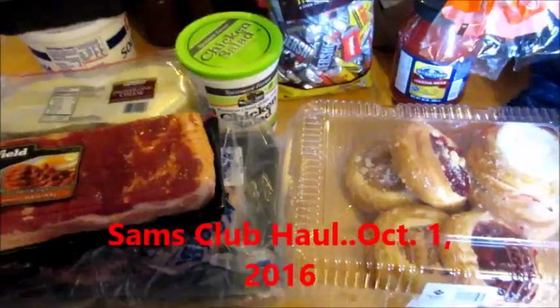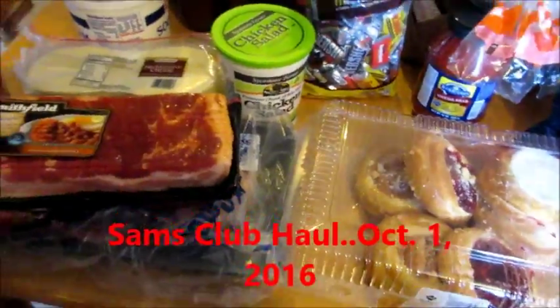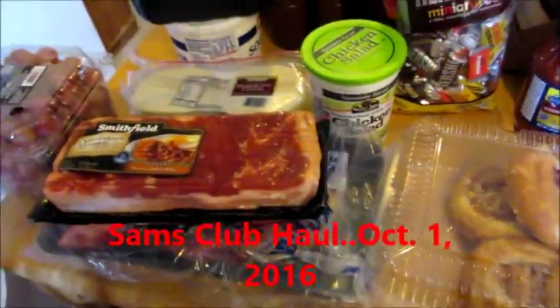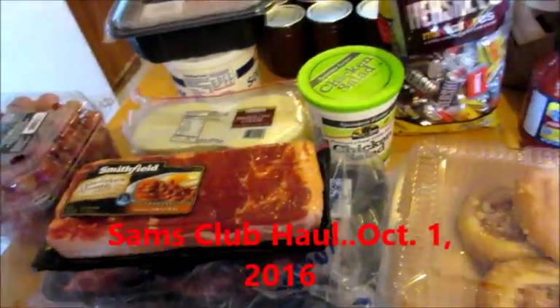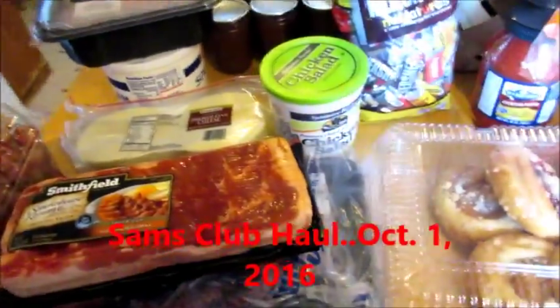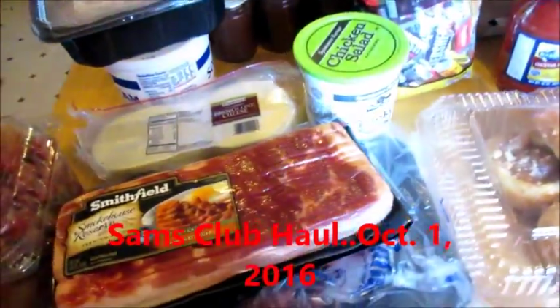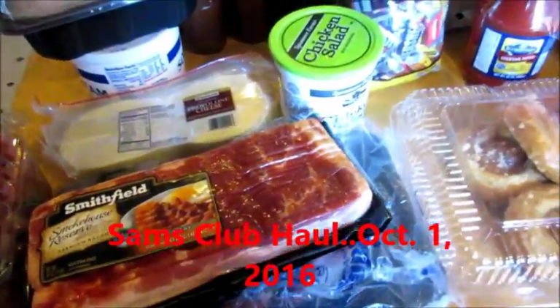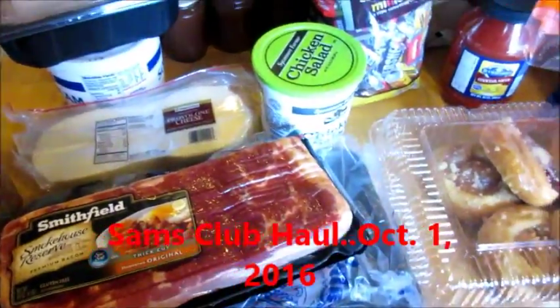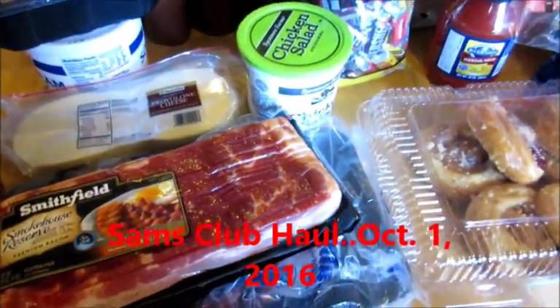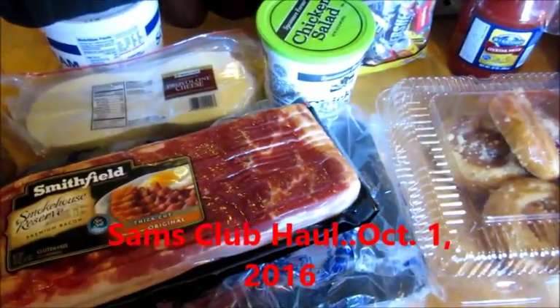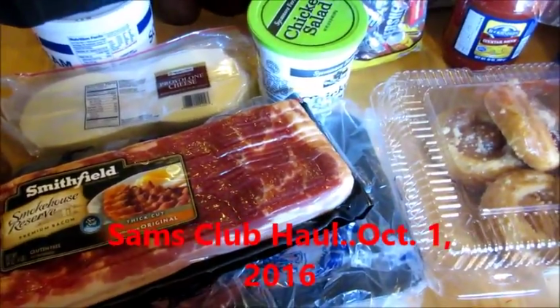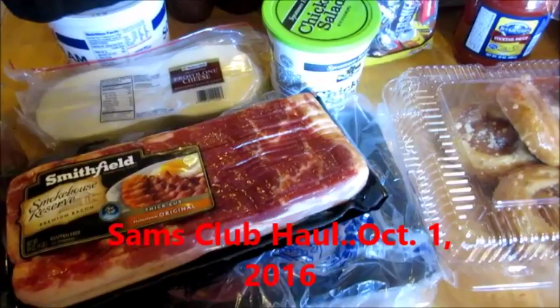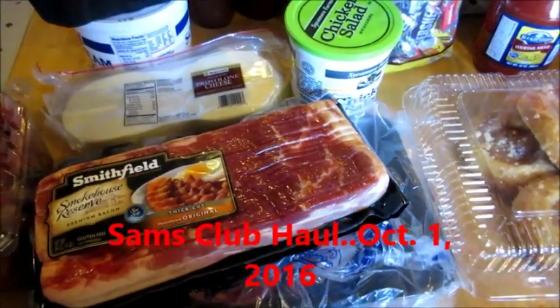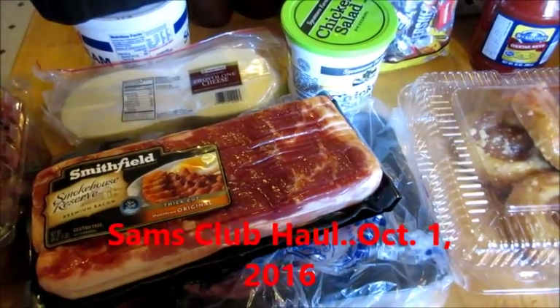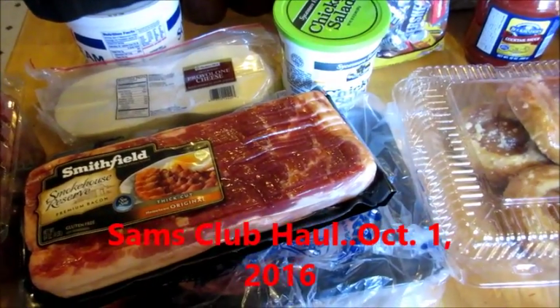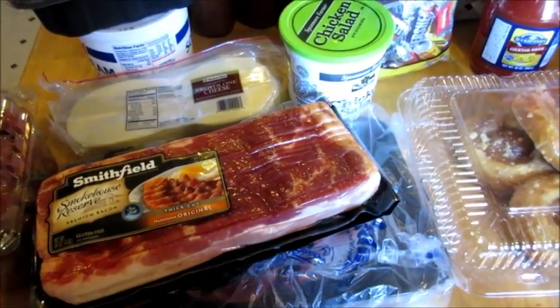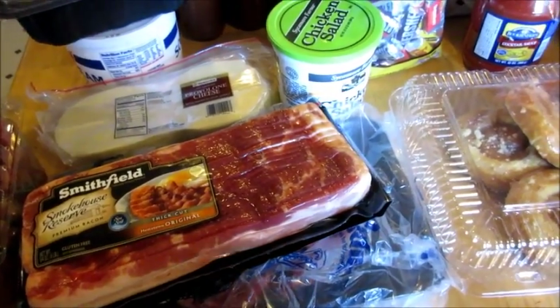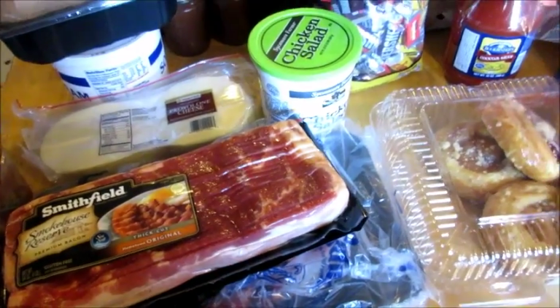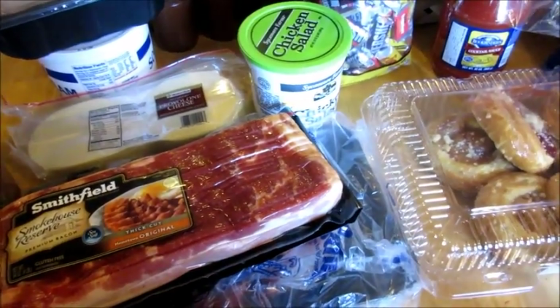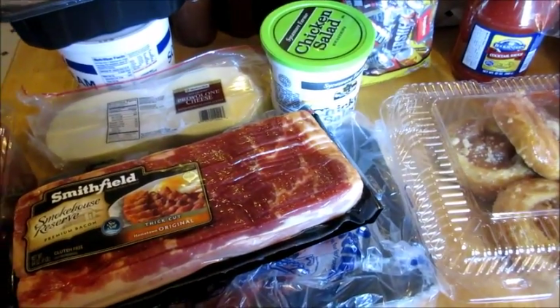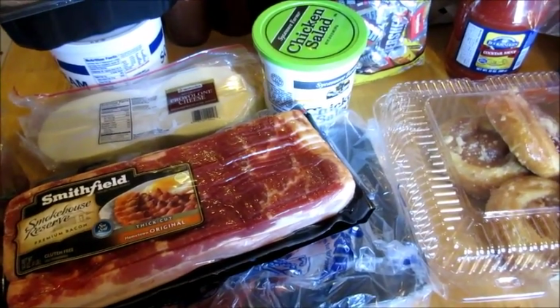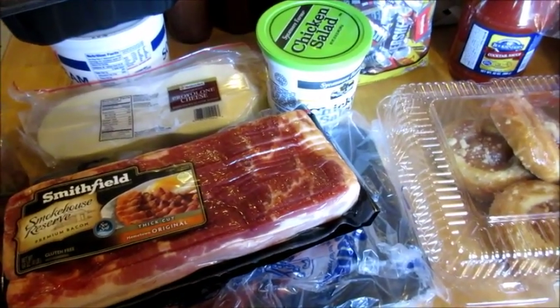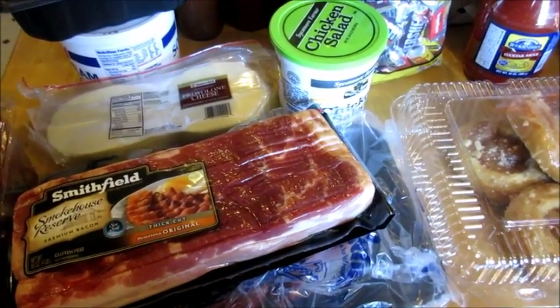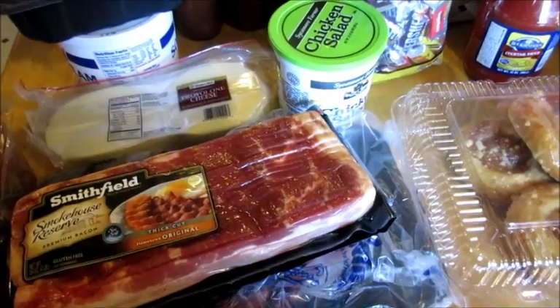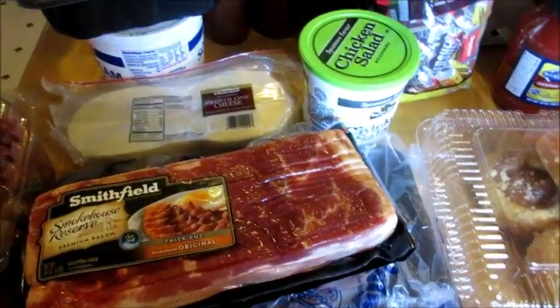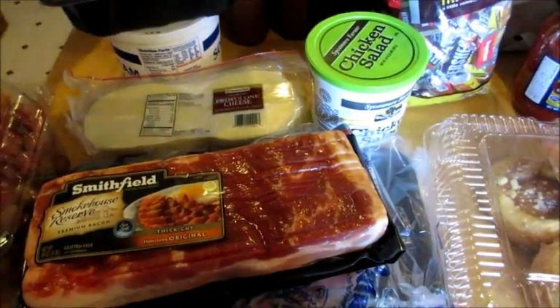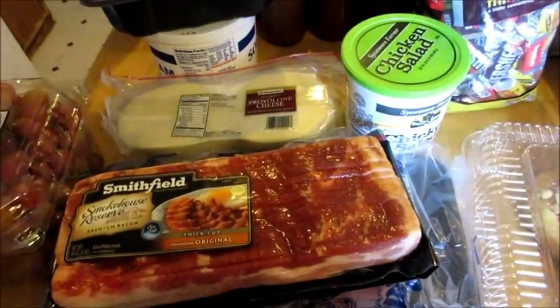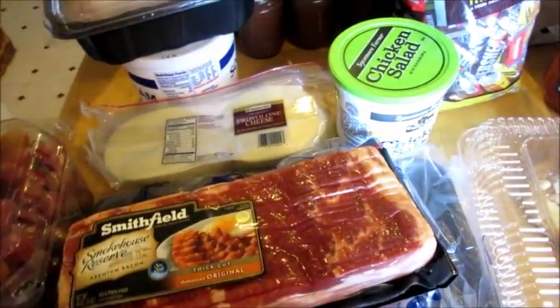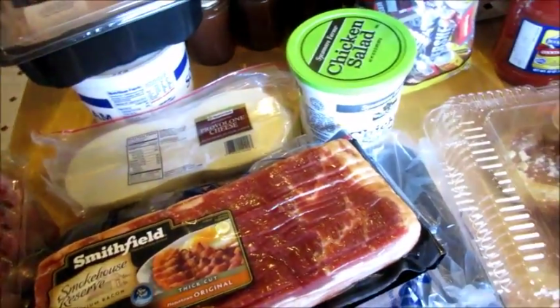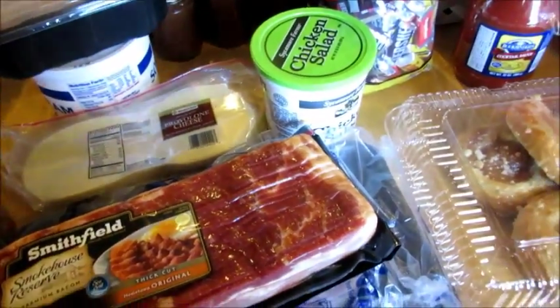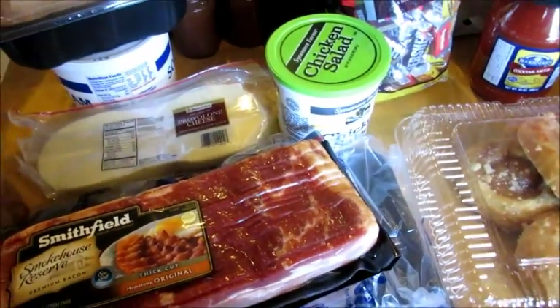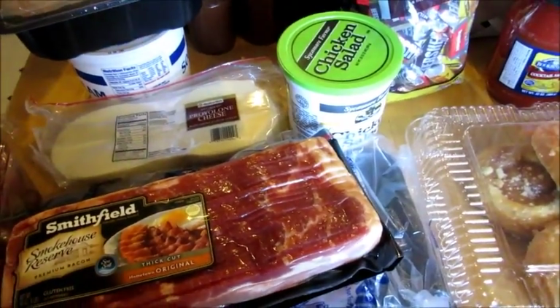Hey everybody, so today I'm doing my very first Sam's Club haul. I try to go once or twice a month. I didn't need a whole lot but I went ahead and got what we needed.